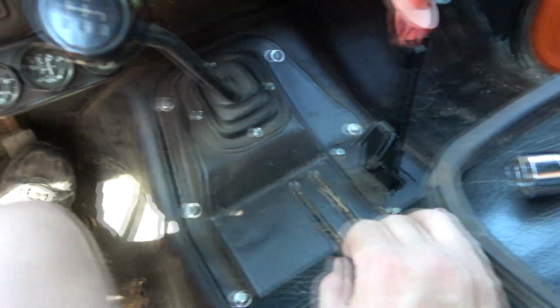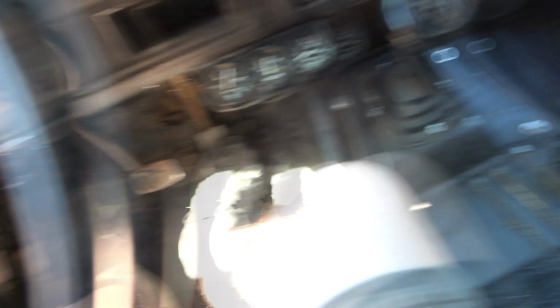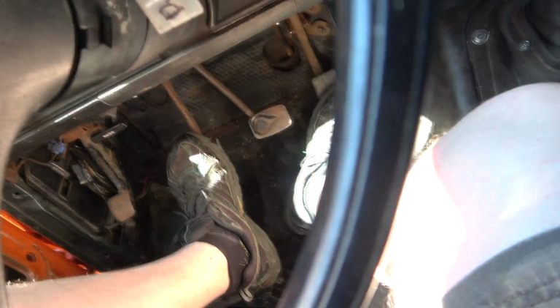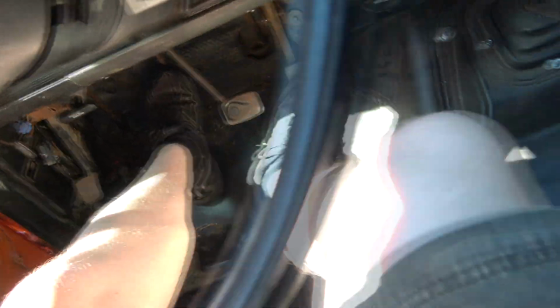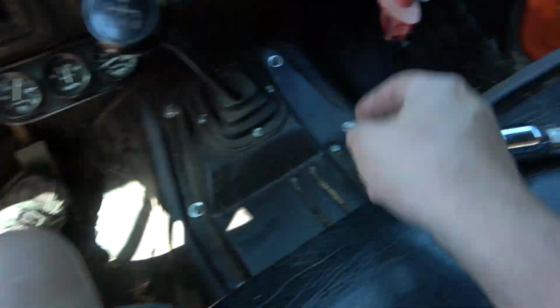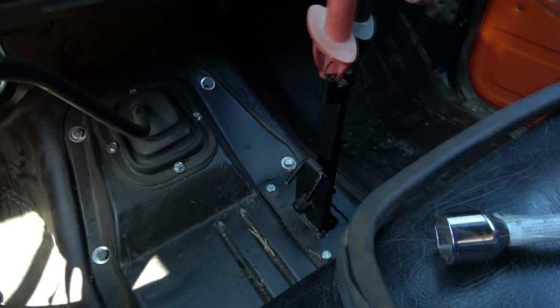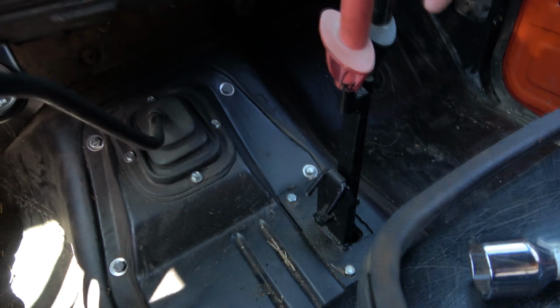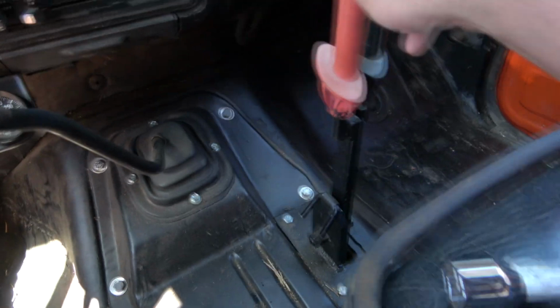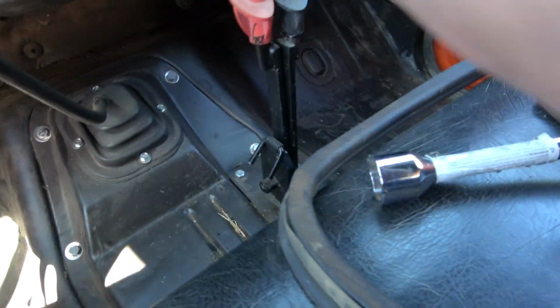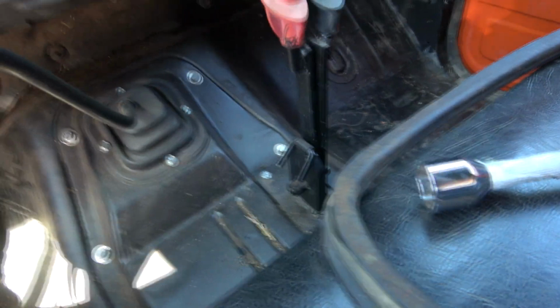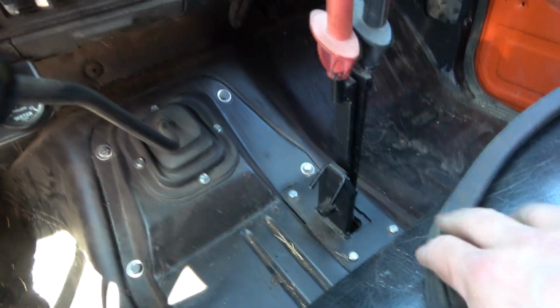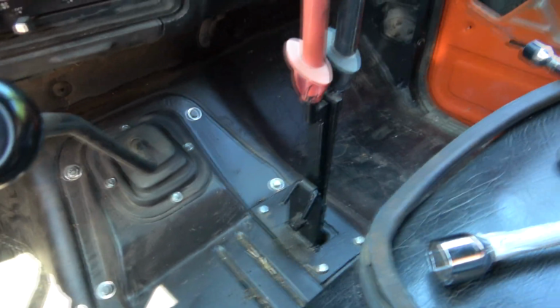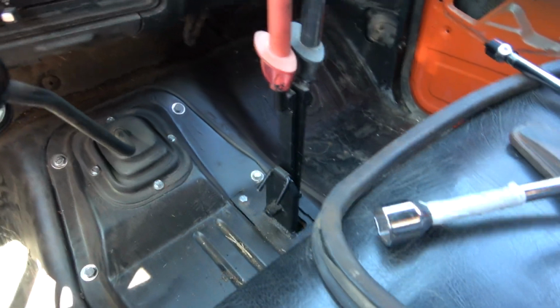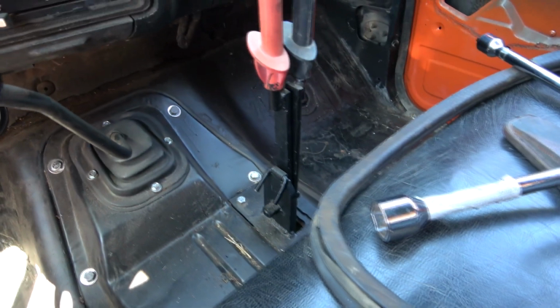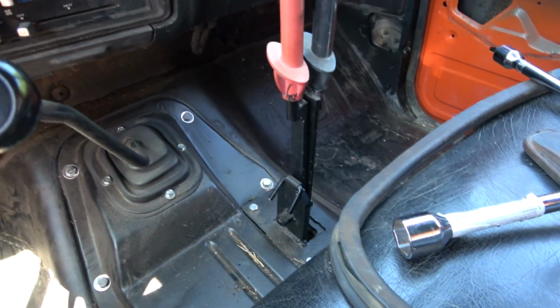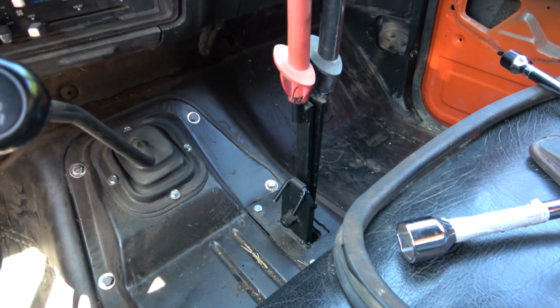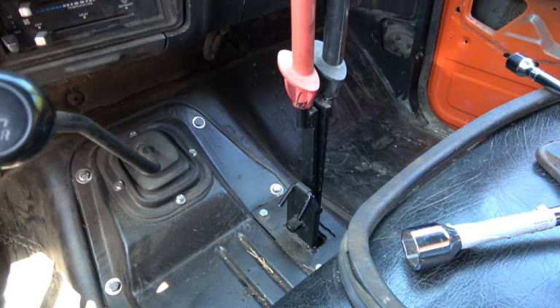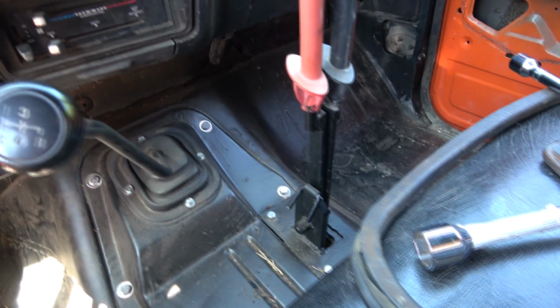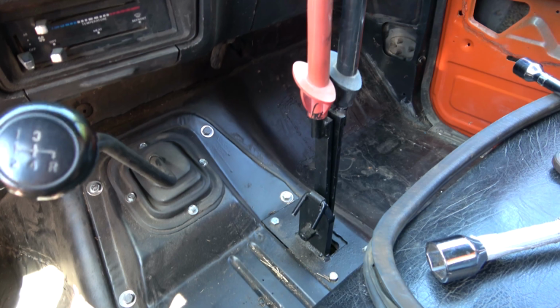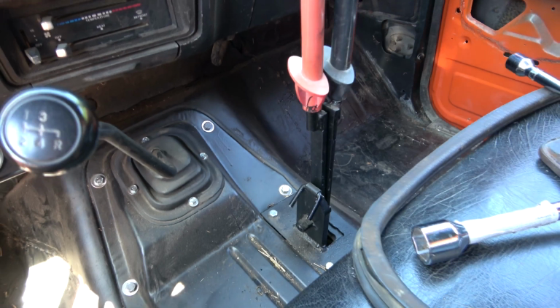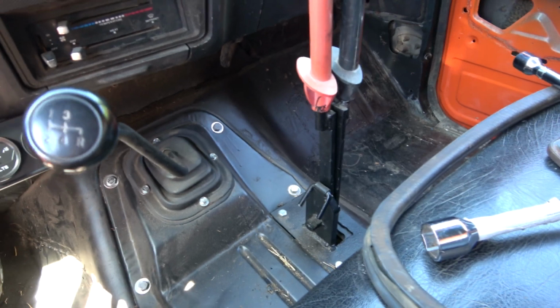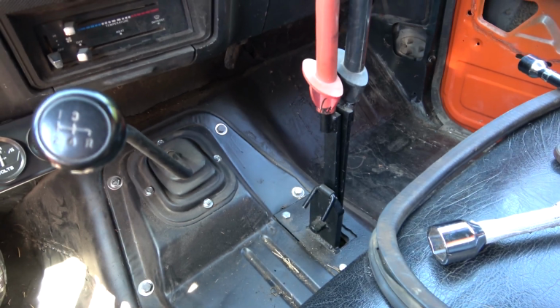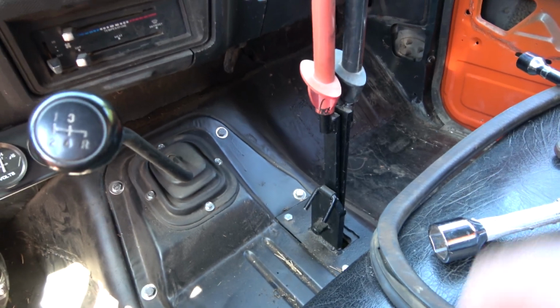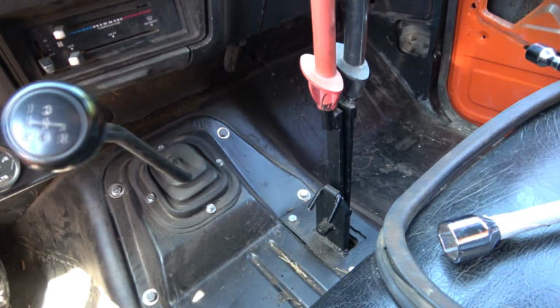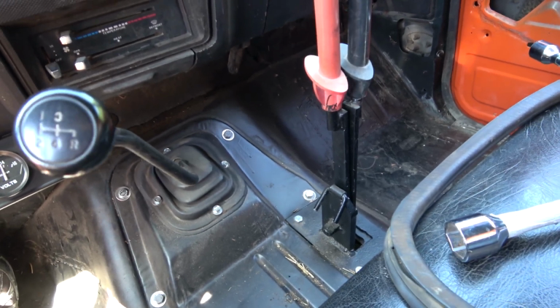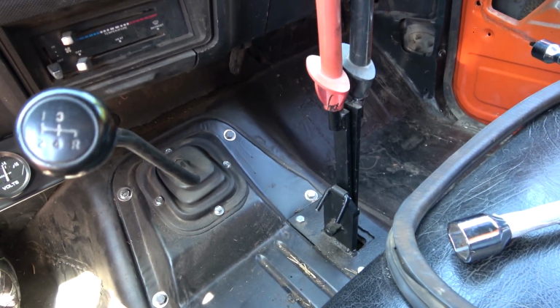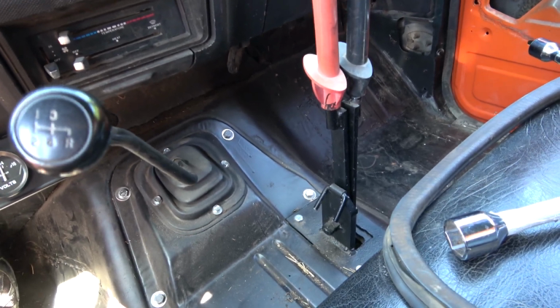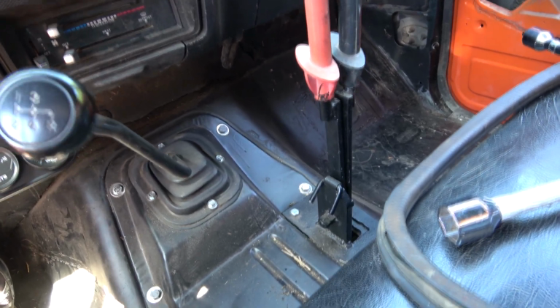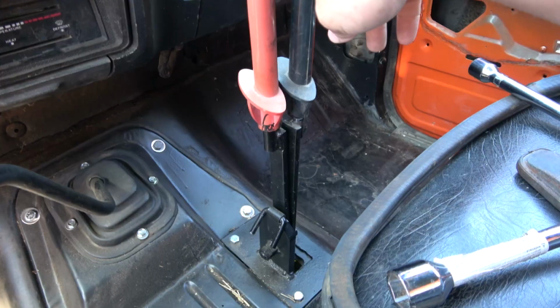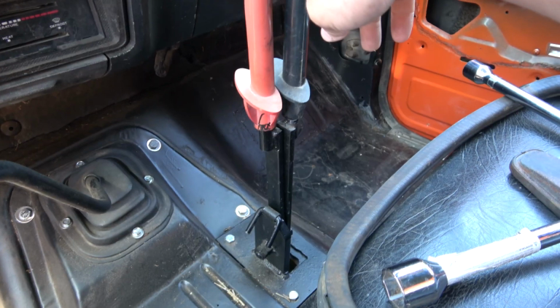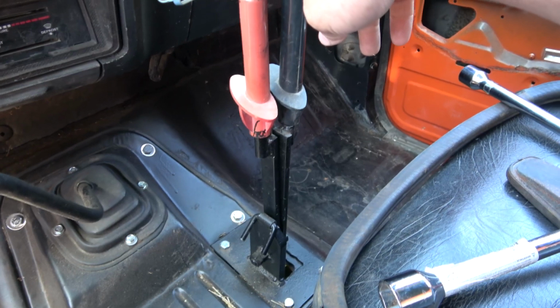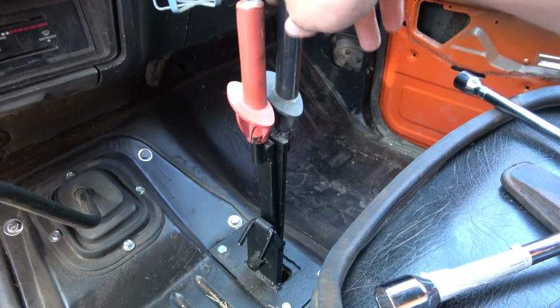So I'm depressing the clutch here. Here's that PTO engaged — the drive shaft is spinning now. I'm going to activate this lever.